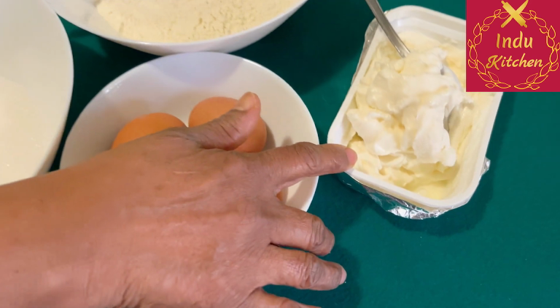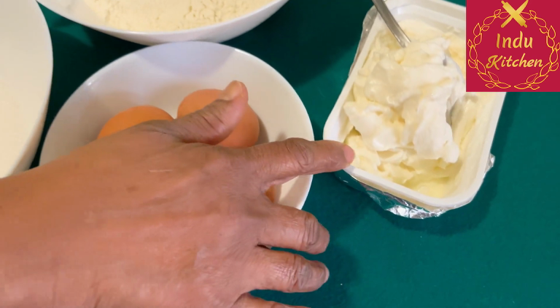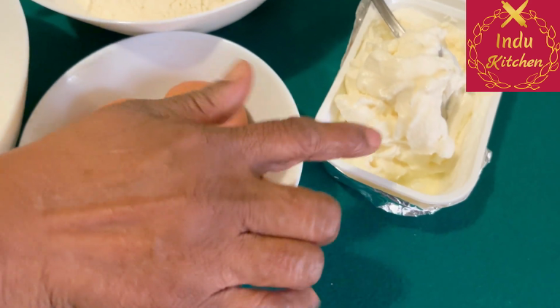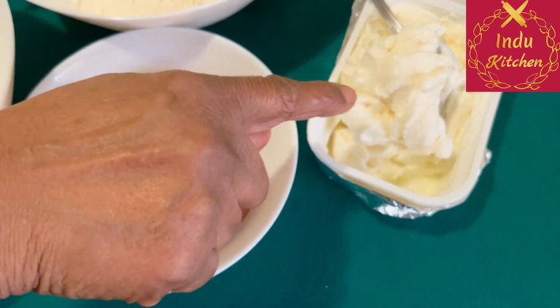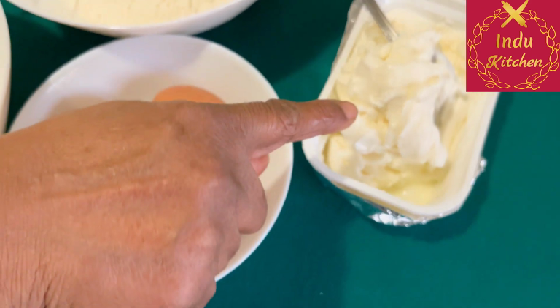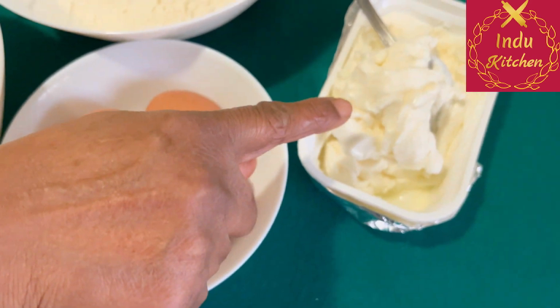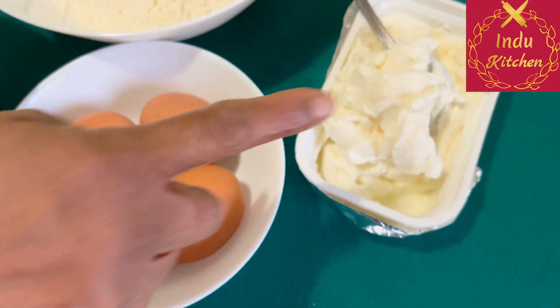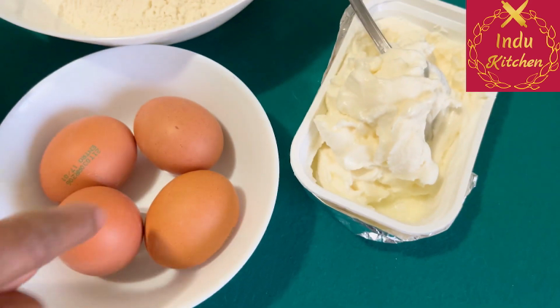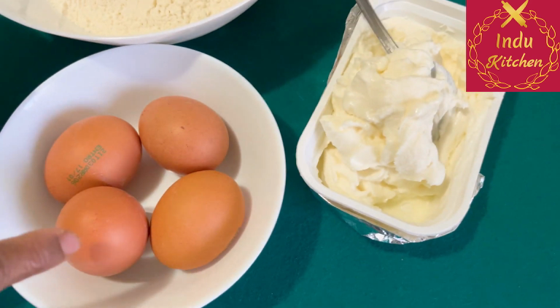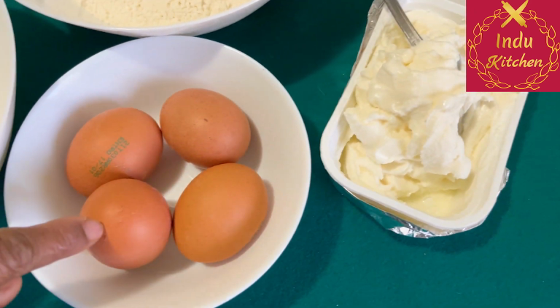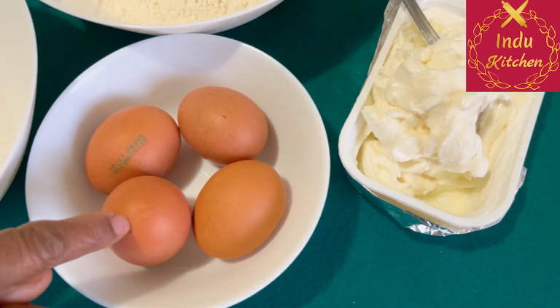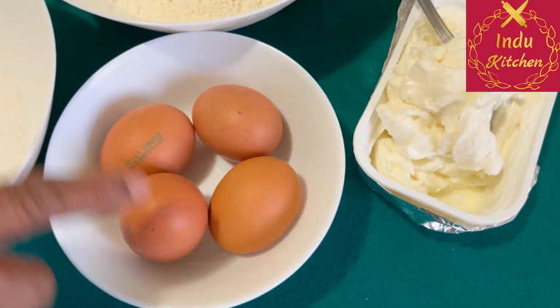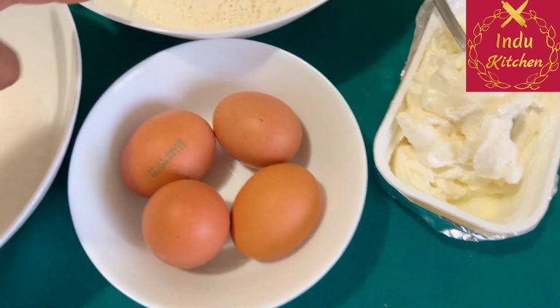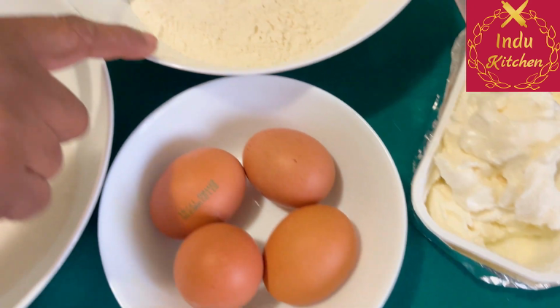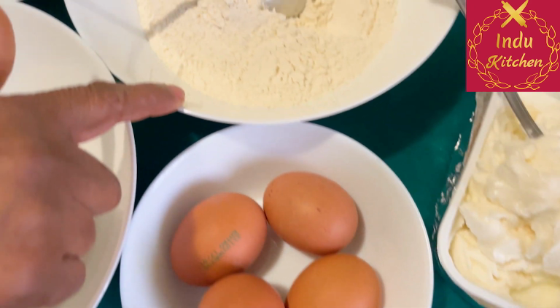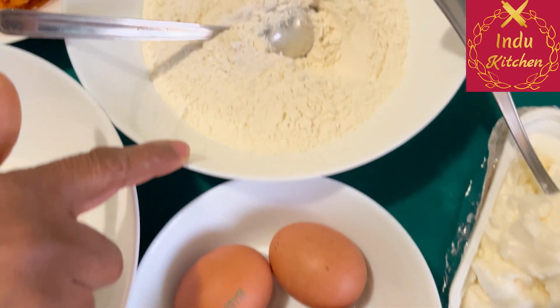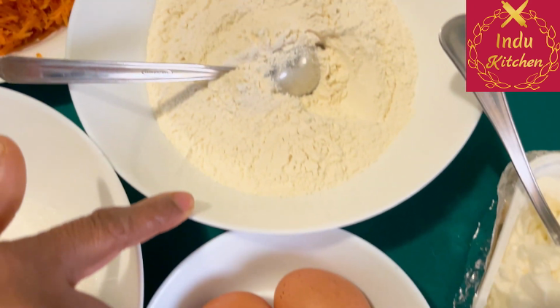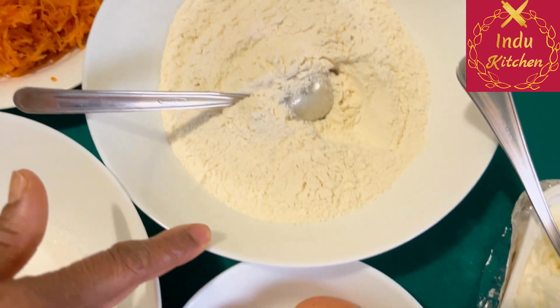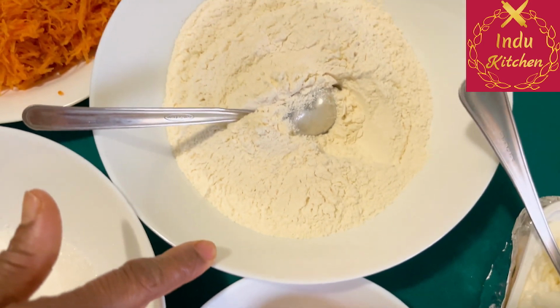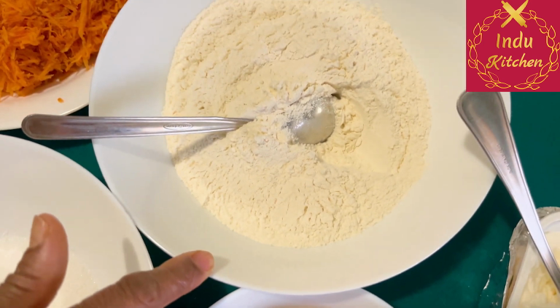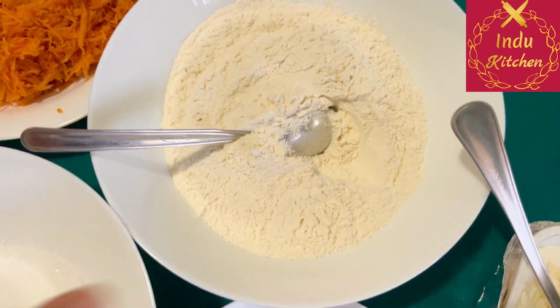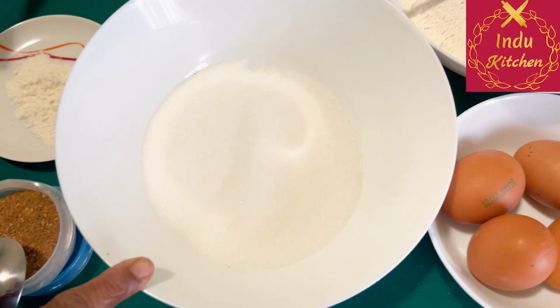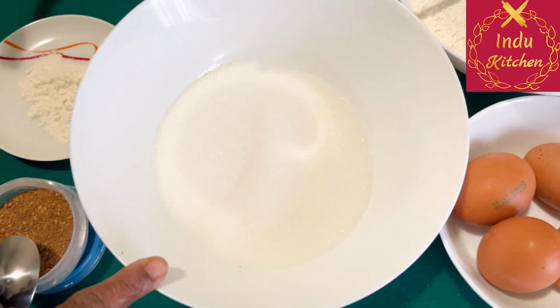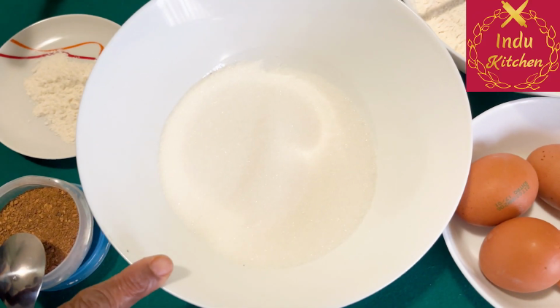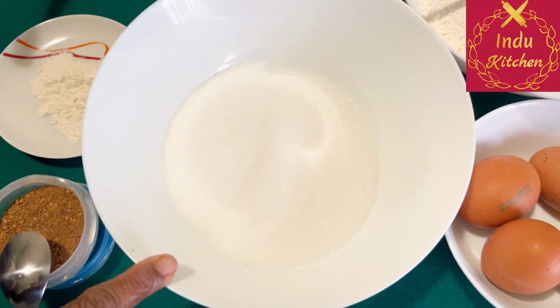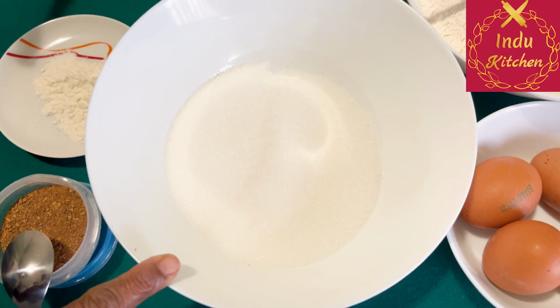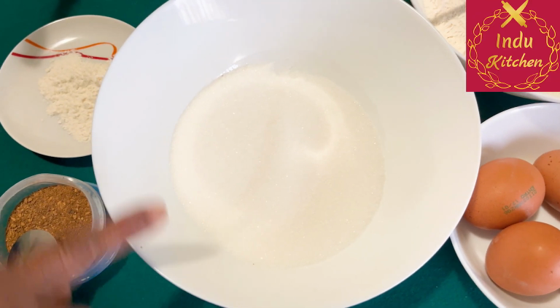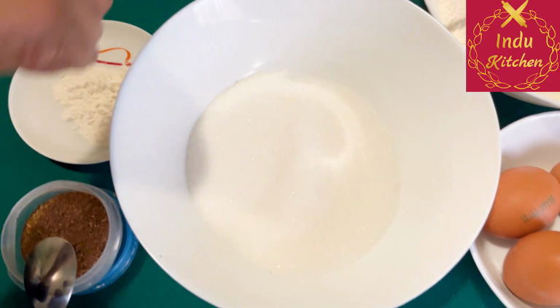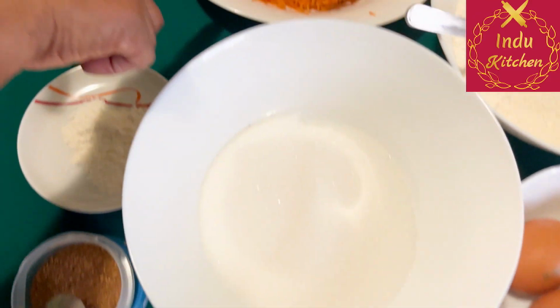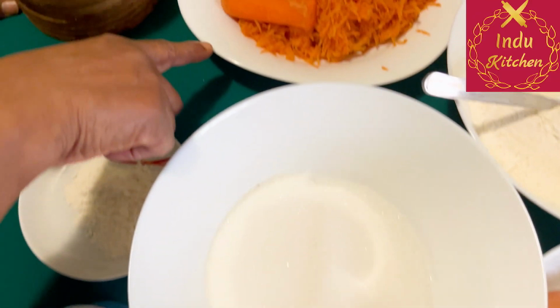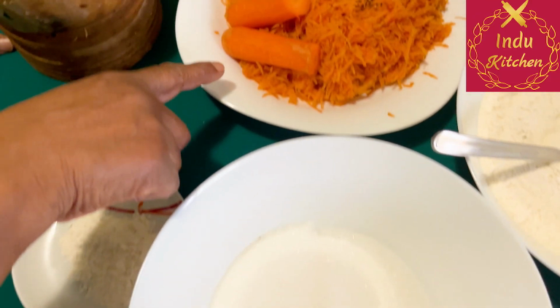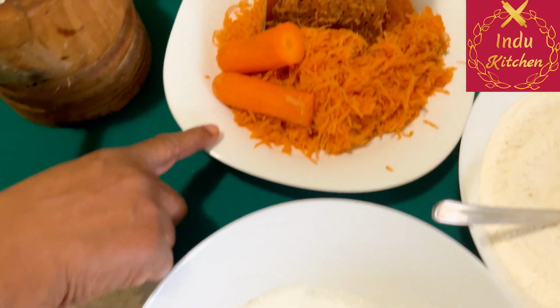I'll use a bottle of butter, 50 grams of butter, 40 grams of butter.